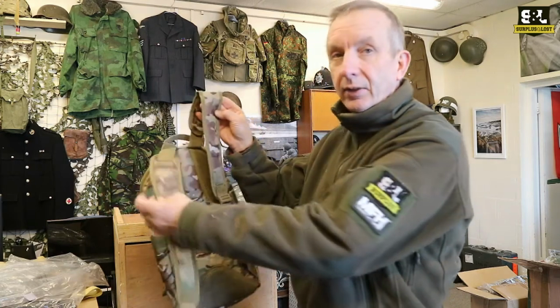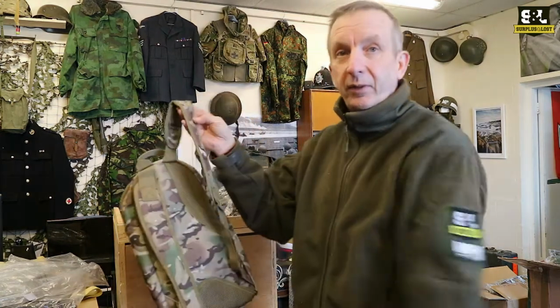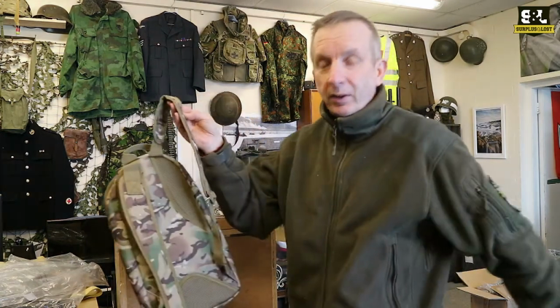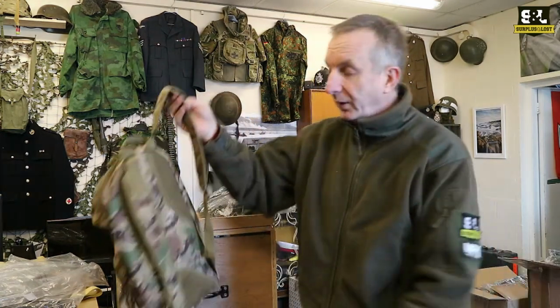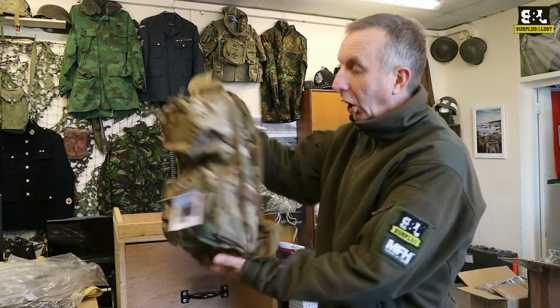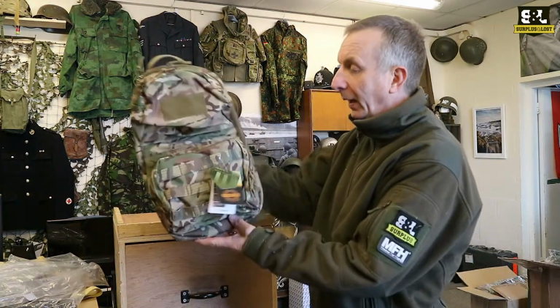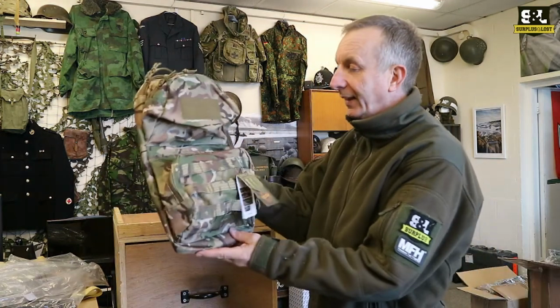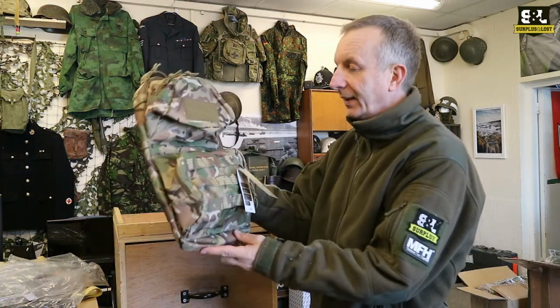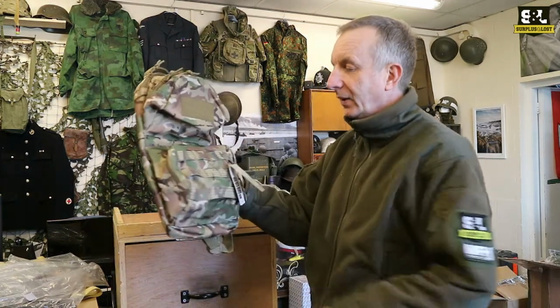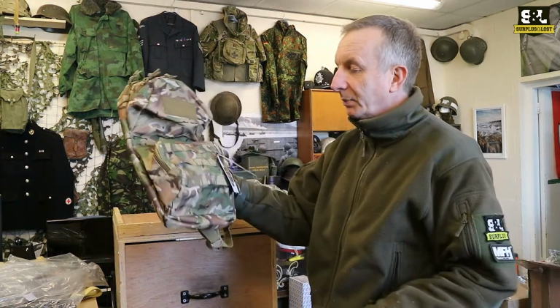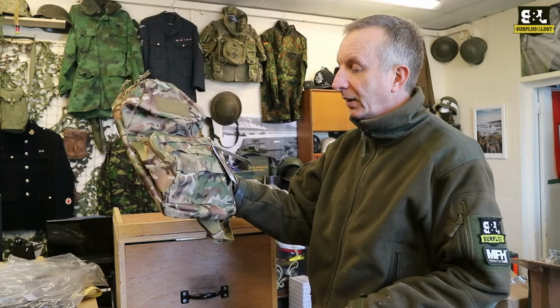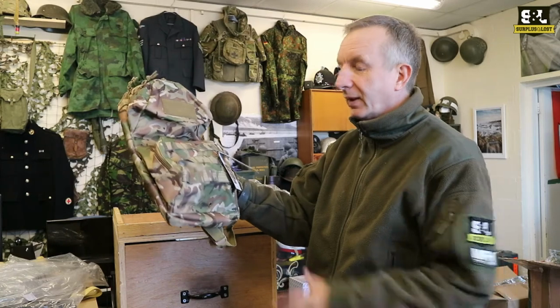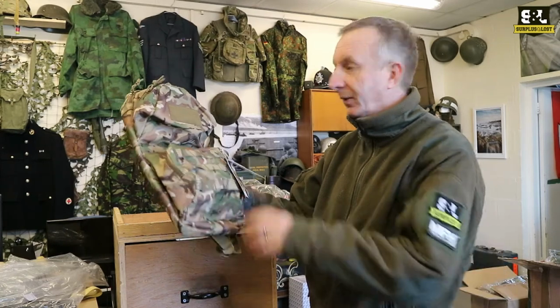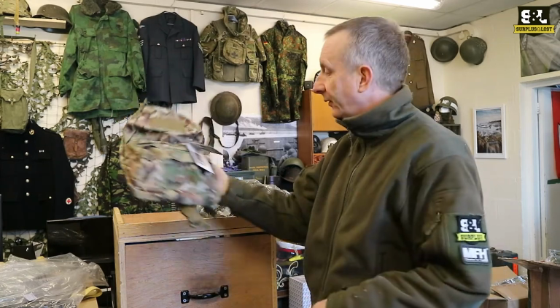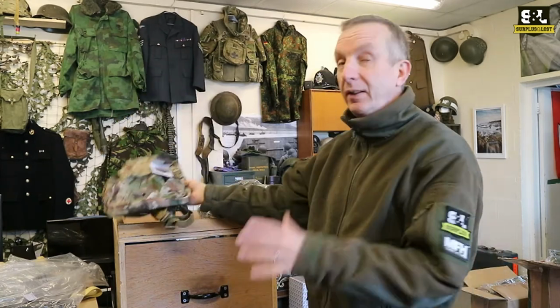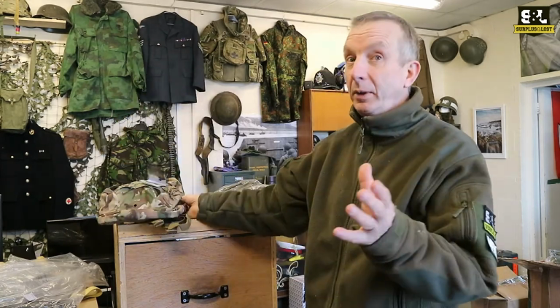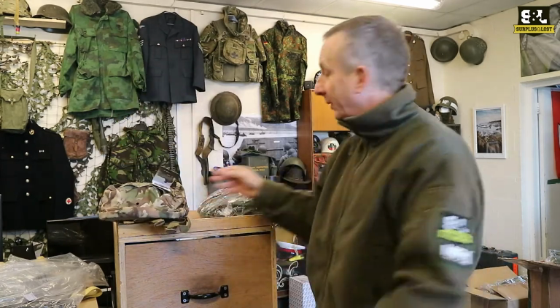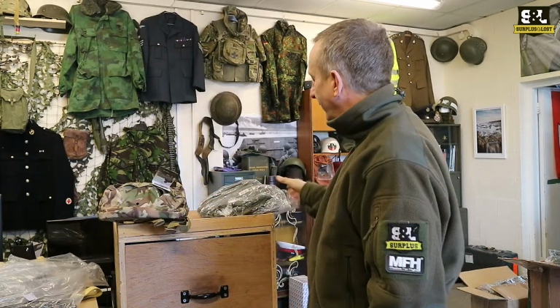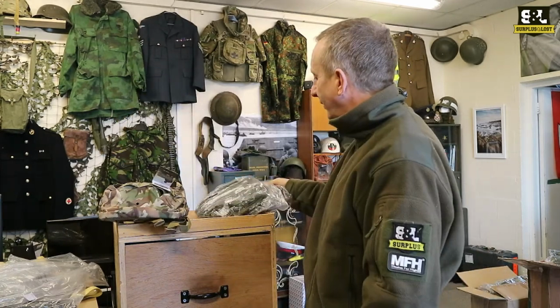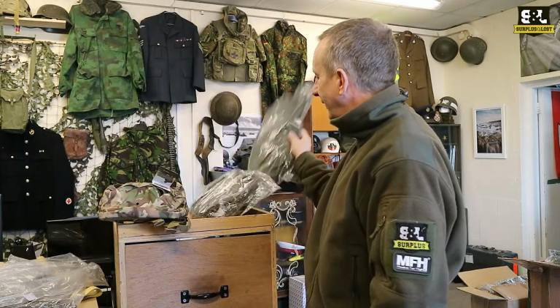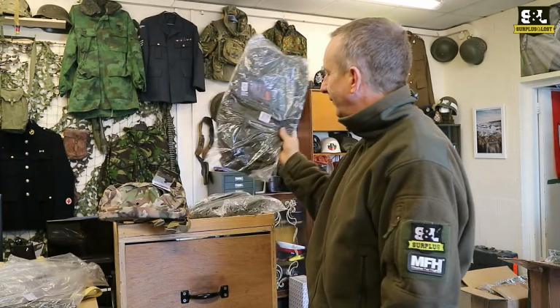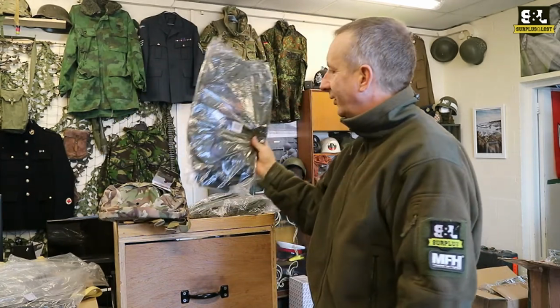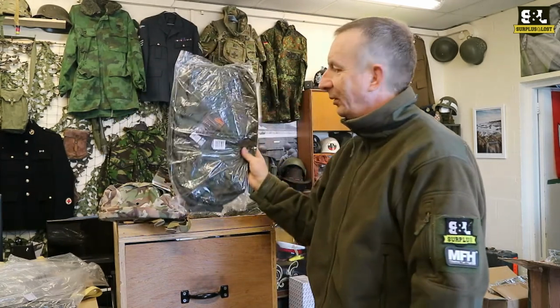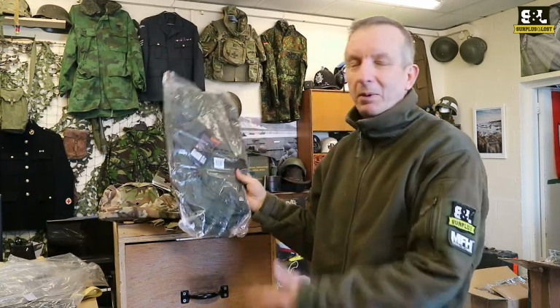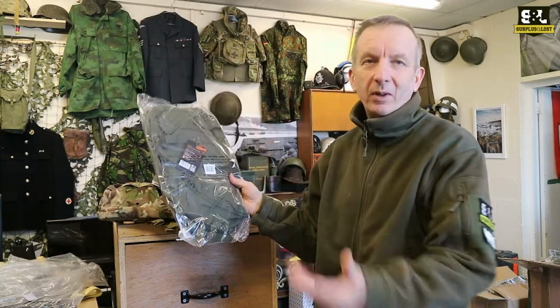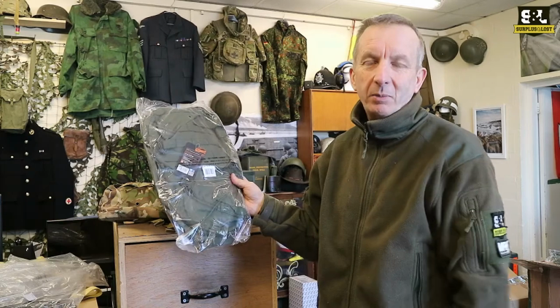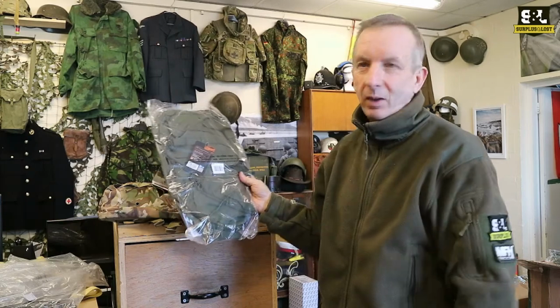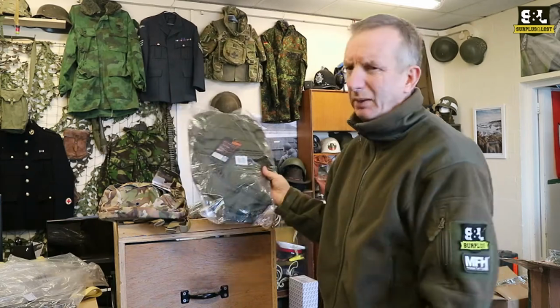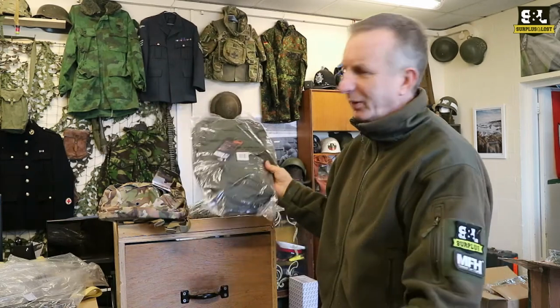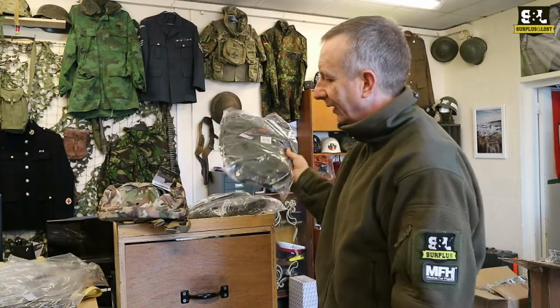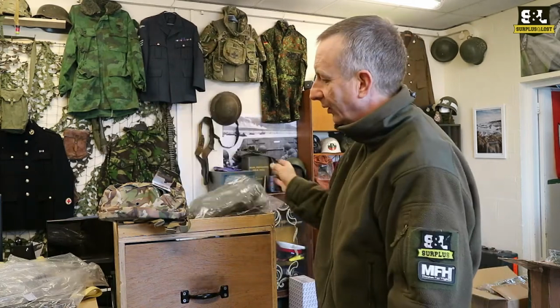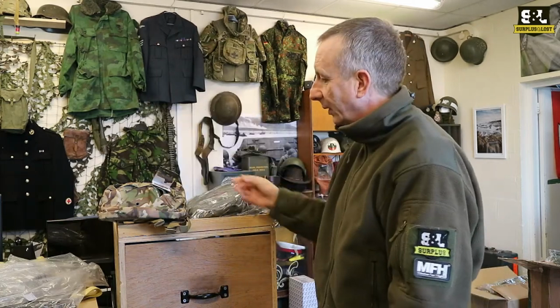So if you're looking for a compact, smart little rucksack with some extra fixings, we do have them in a range of colours. I've just got two here but we've got MTP and Olive, and I think we've got a few other colours in stock as well.